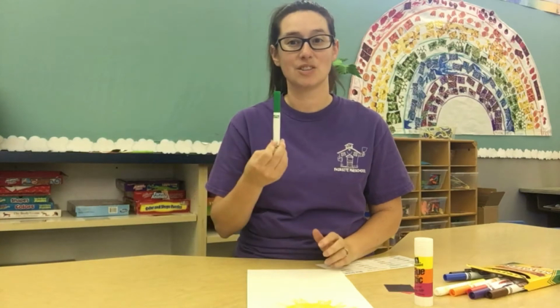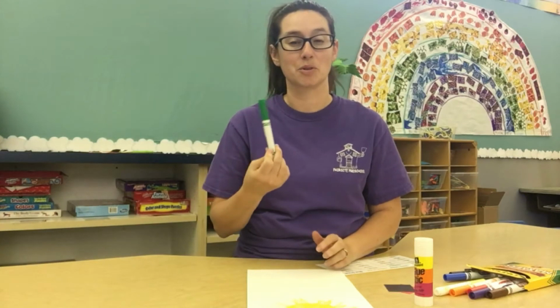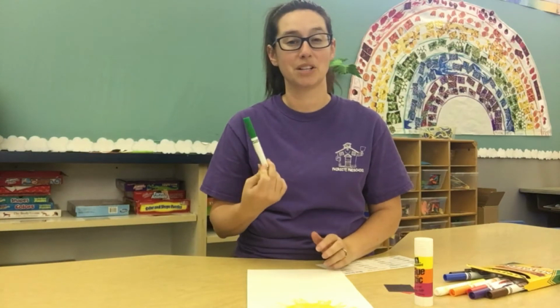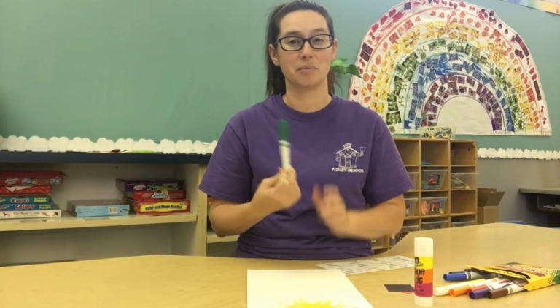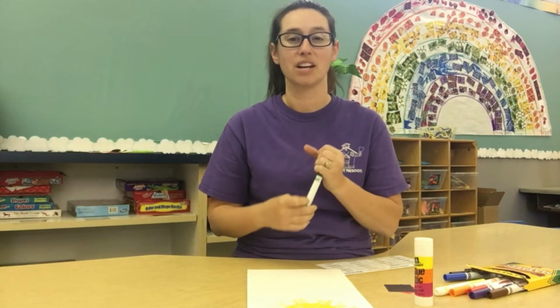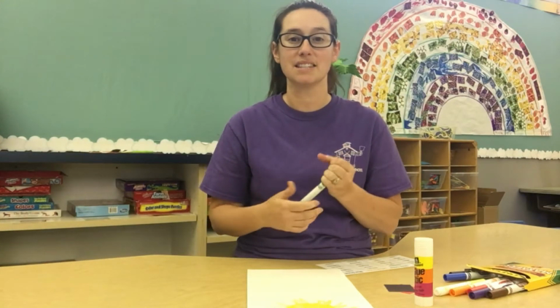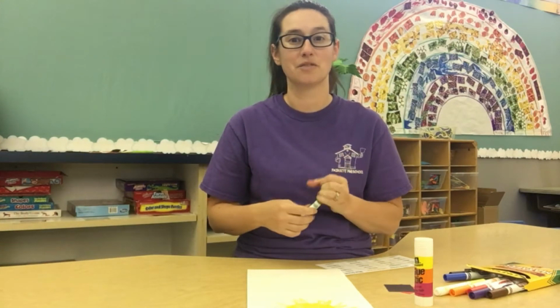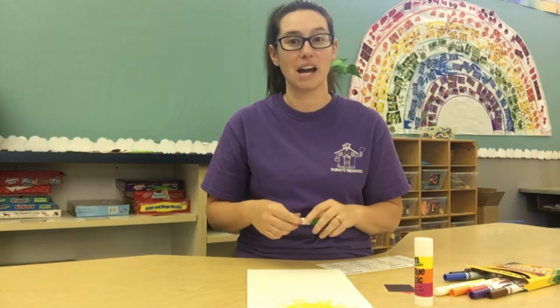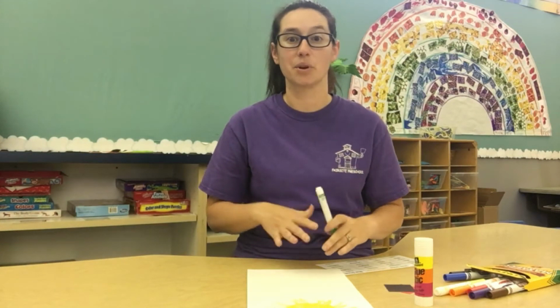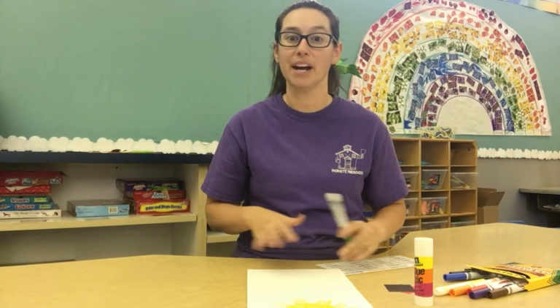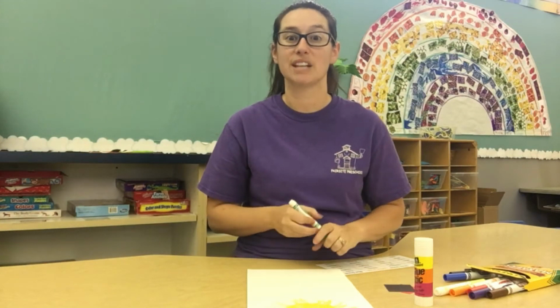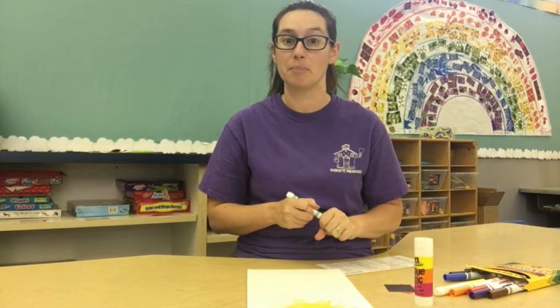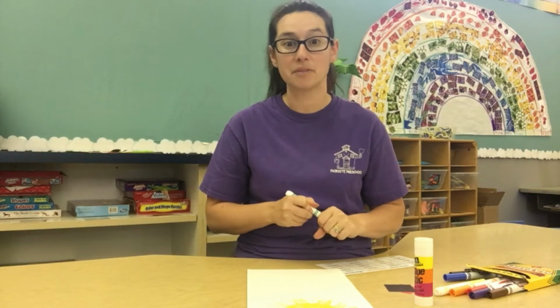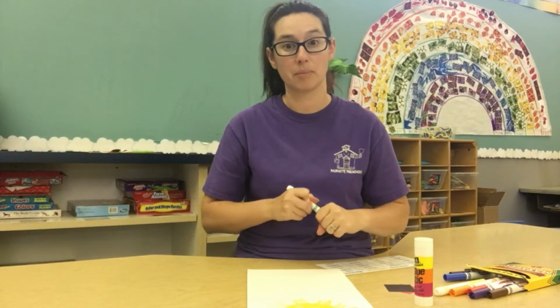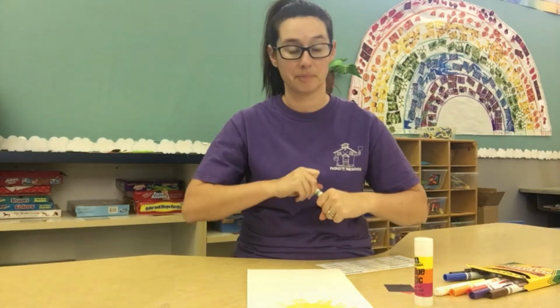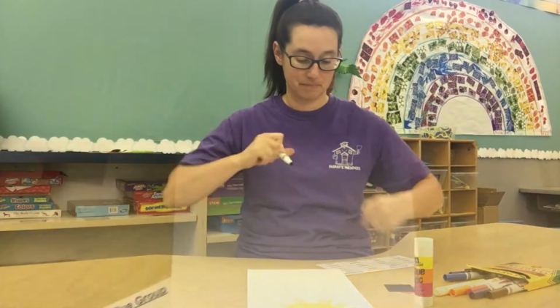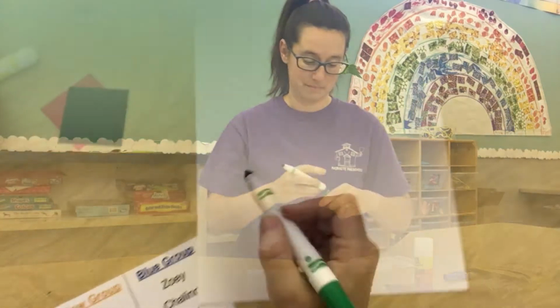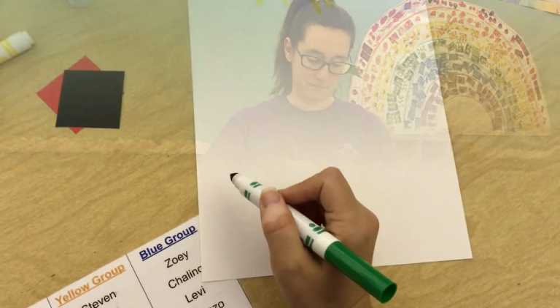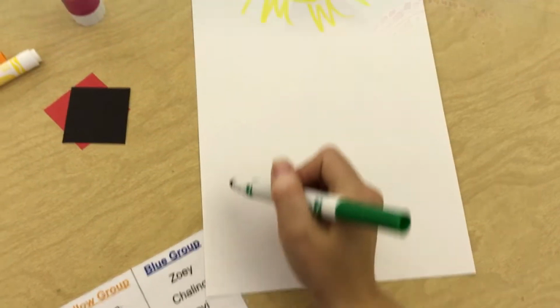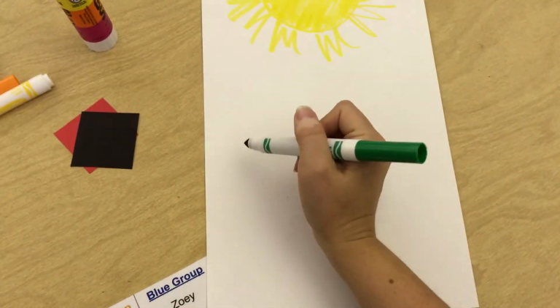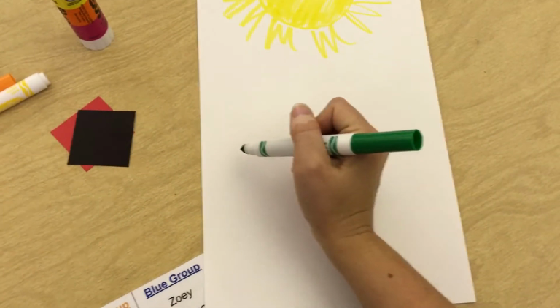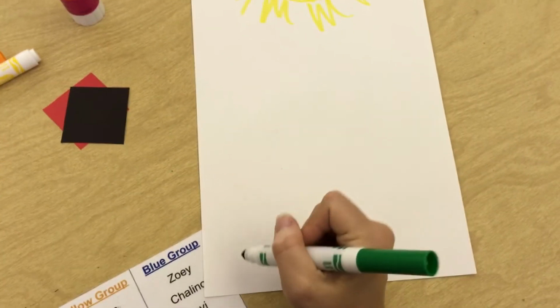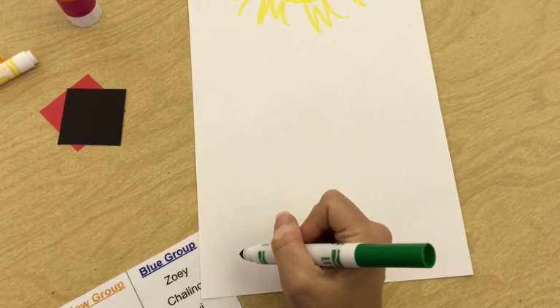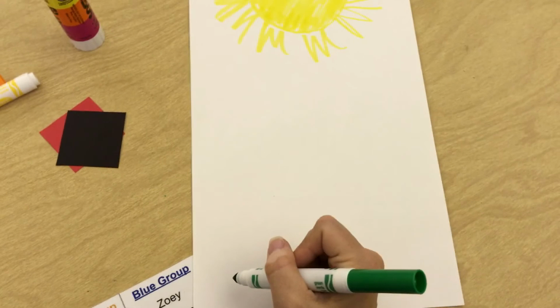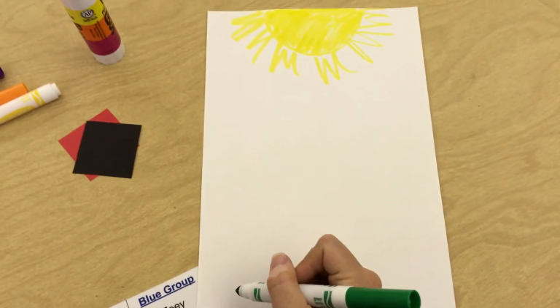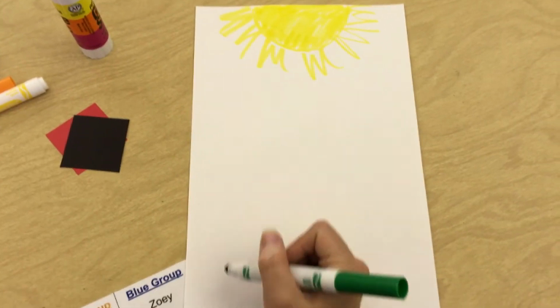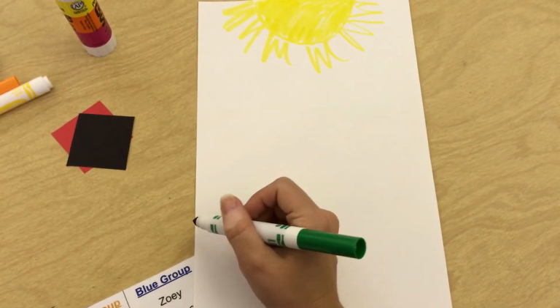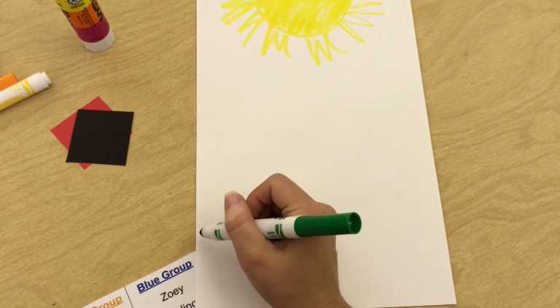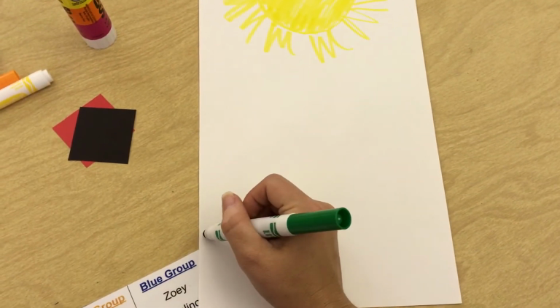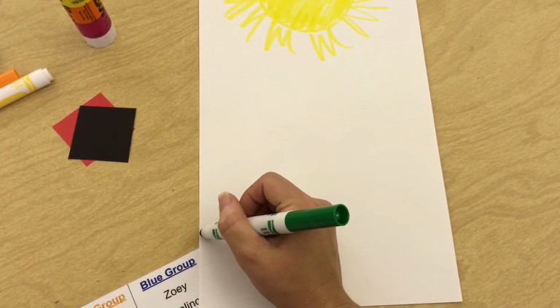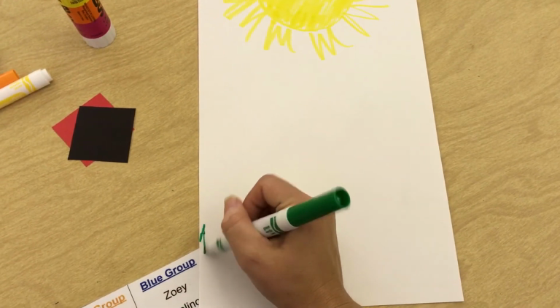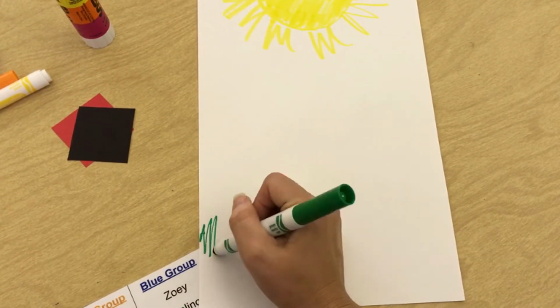Next, grab your green crayon or marker. This is going to be for the grass or the ground down at the bottom of your paper. We don't want to do it too high and we don't want to do it too low, so find a spot and make your grass.